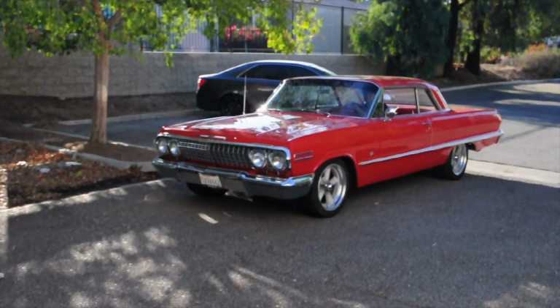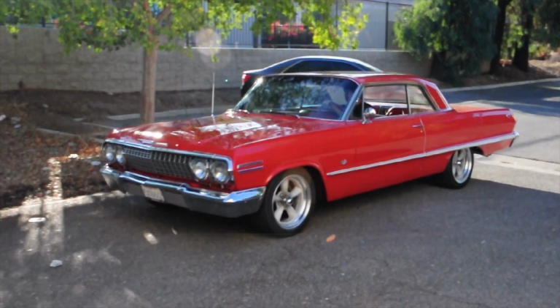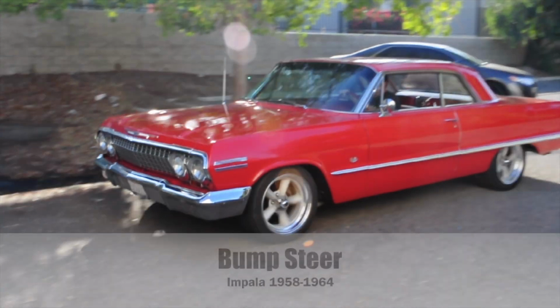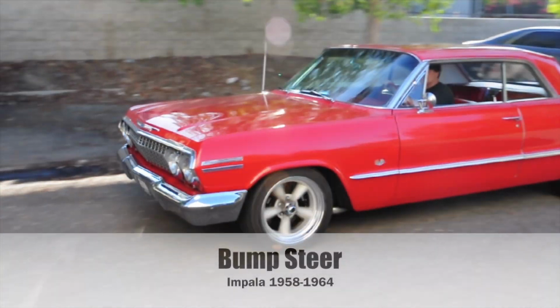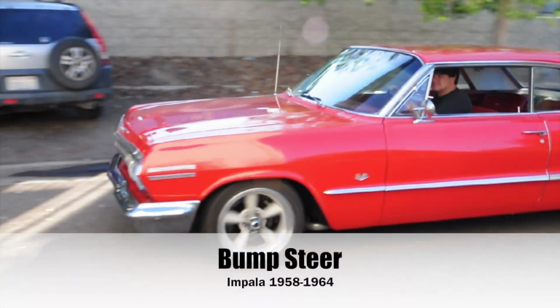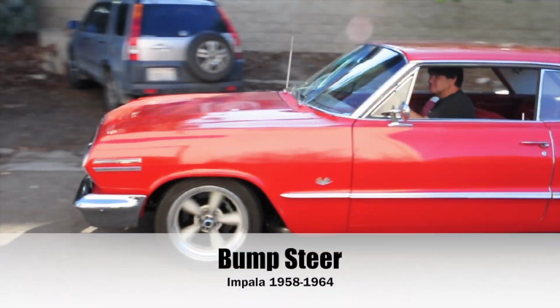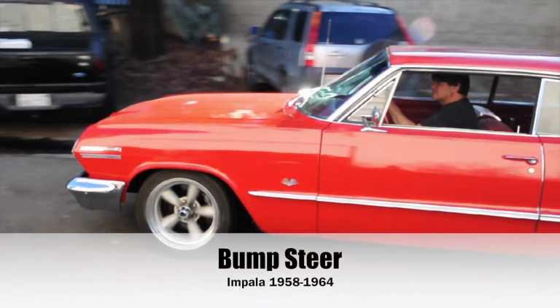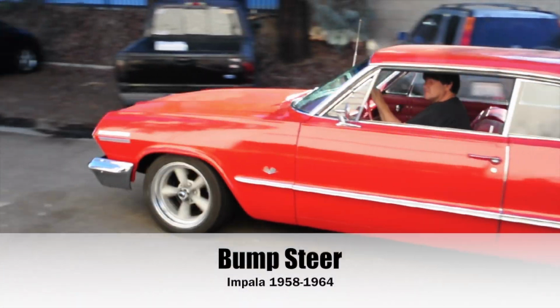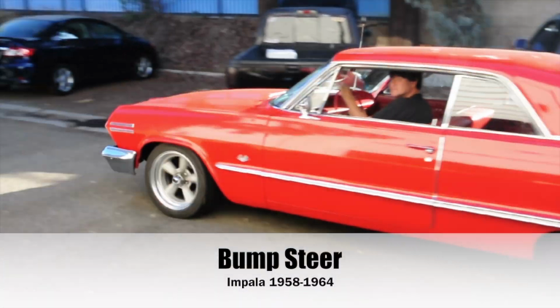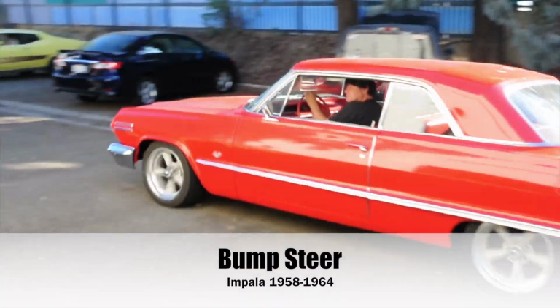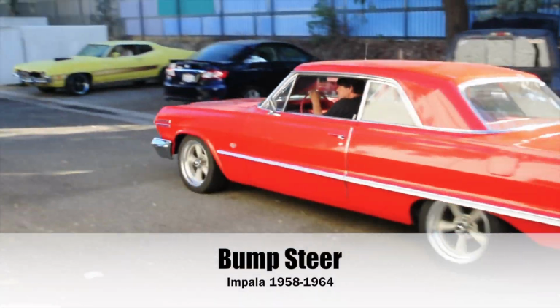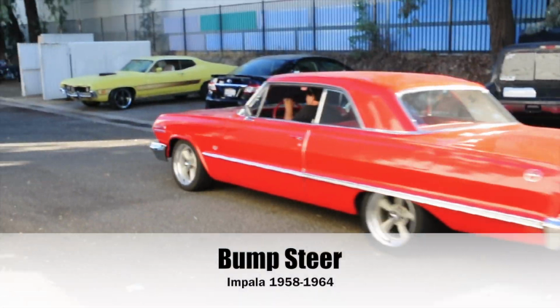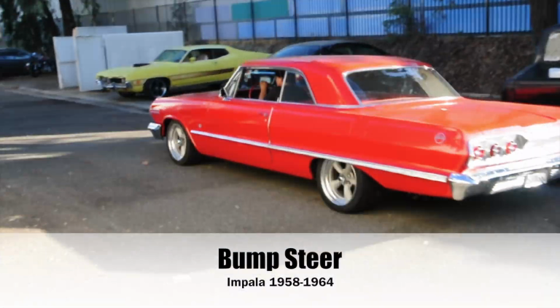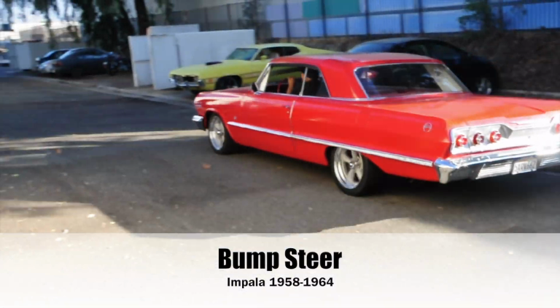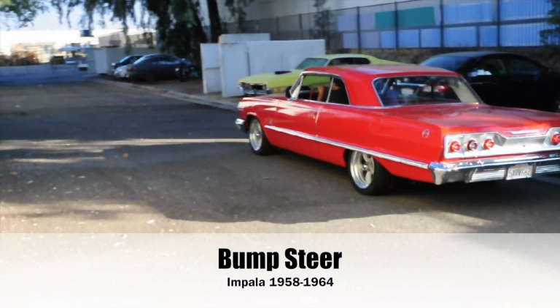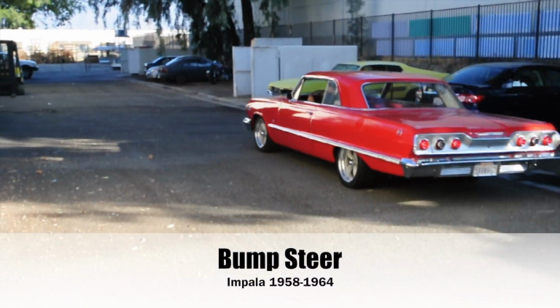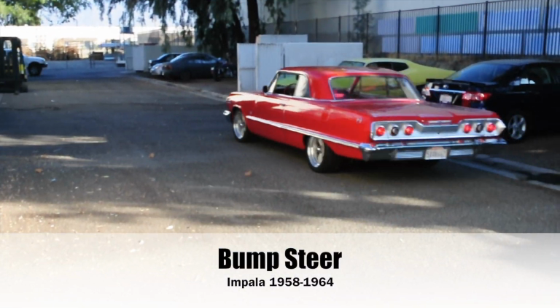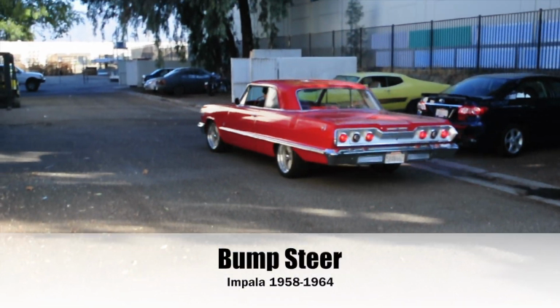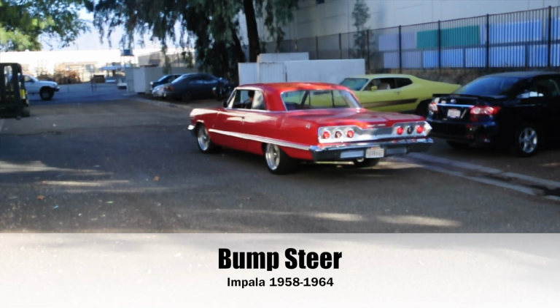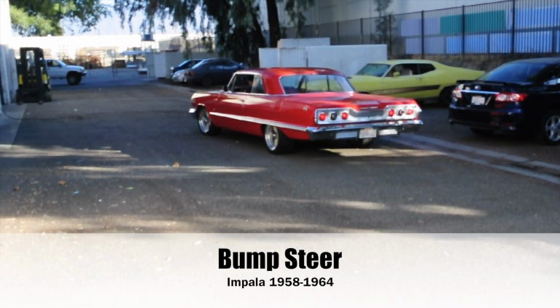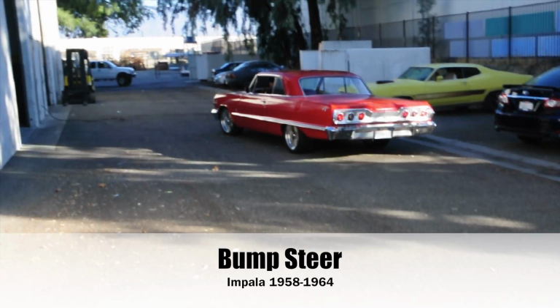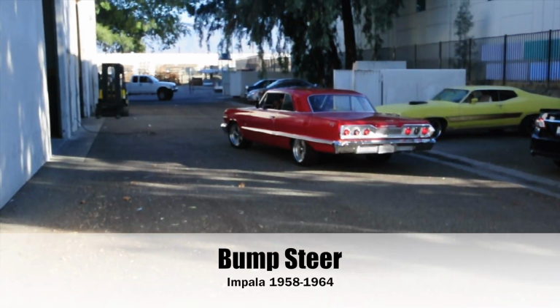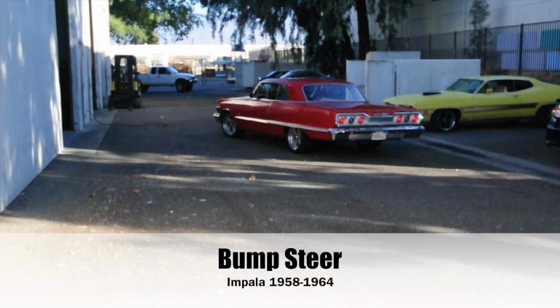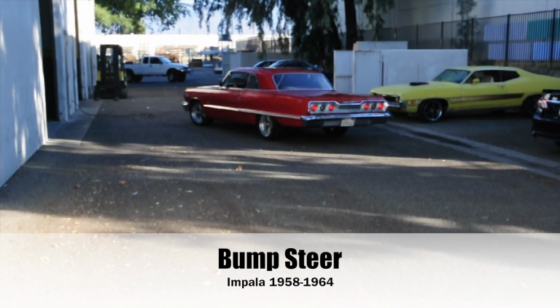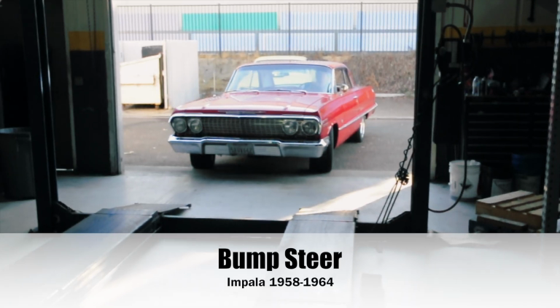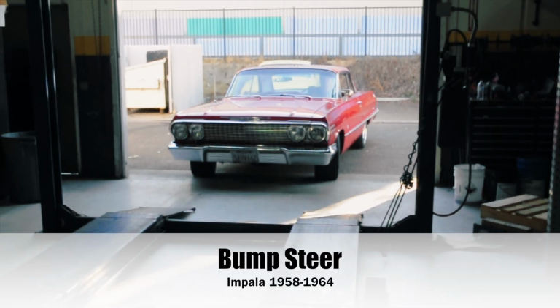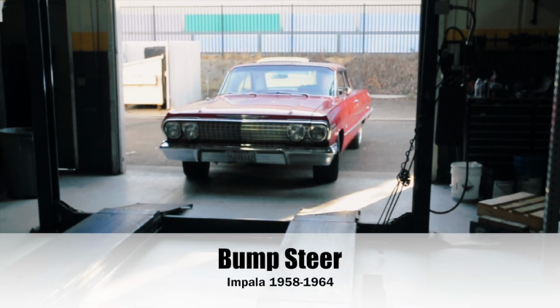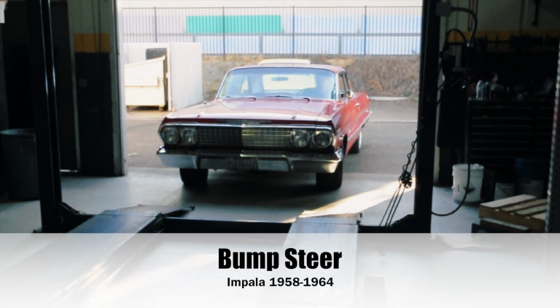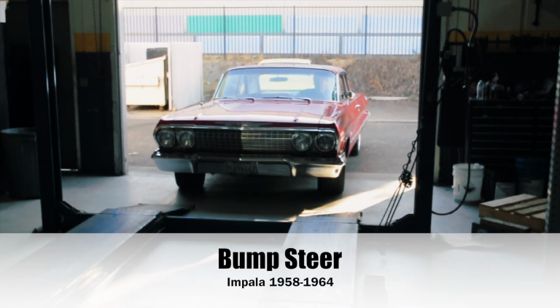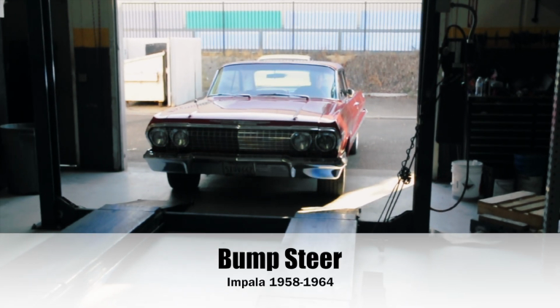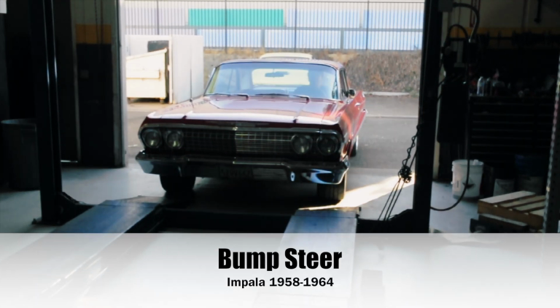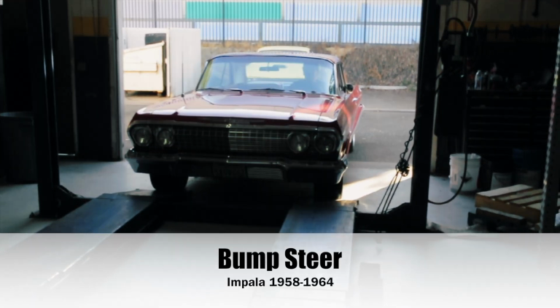Today we're going to be working on a 63 Impala. The topic is bump steer. This applies to the years 1958 through 64.